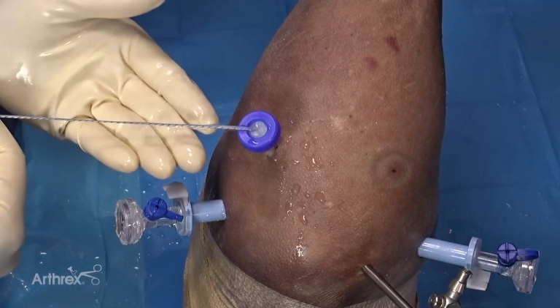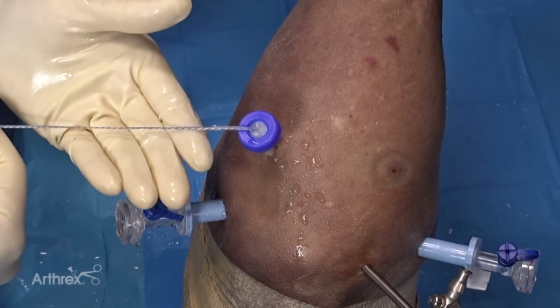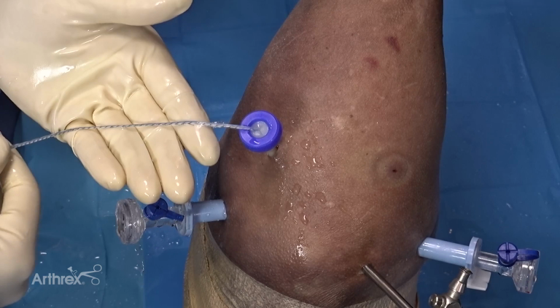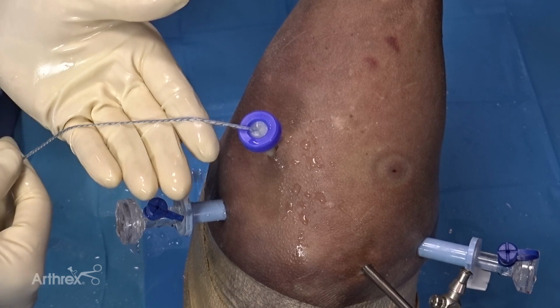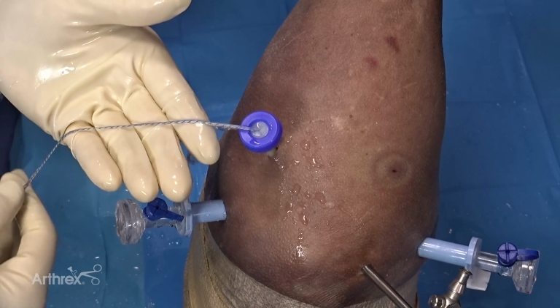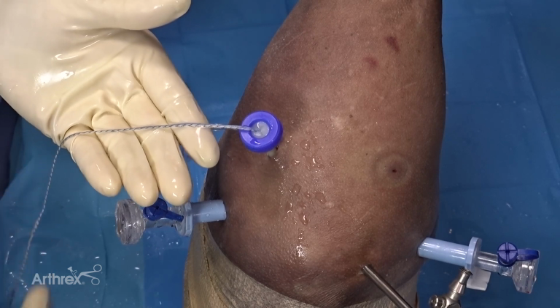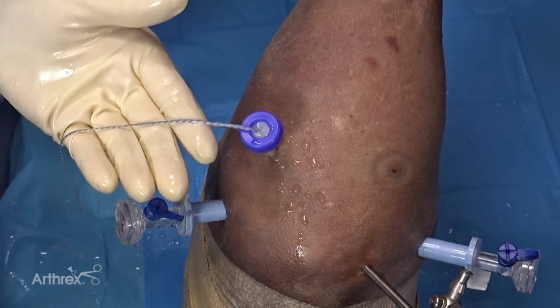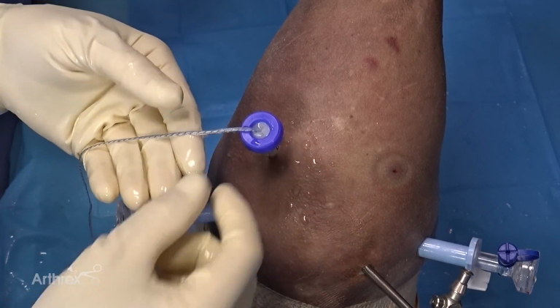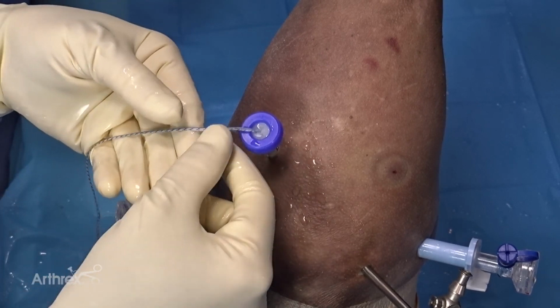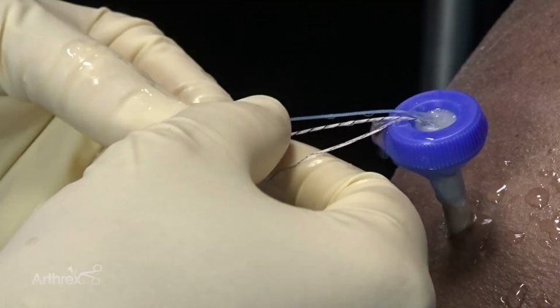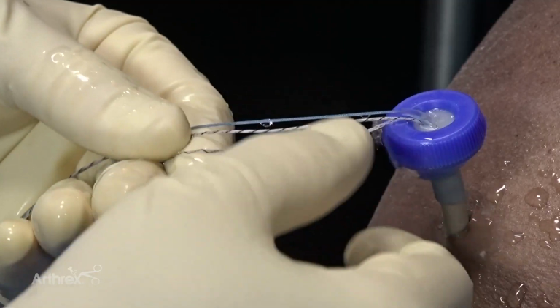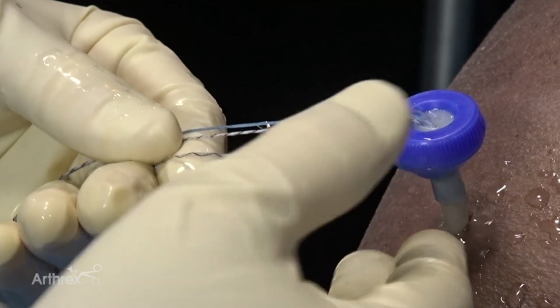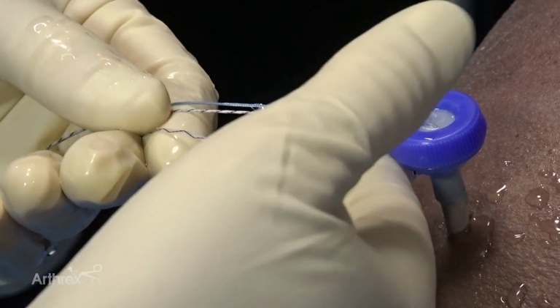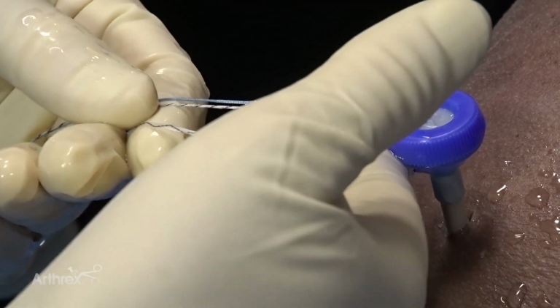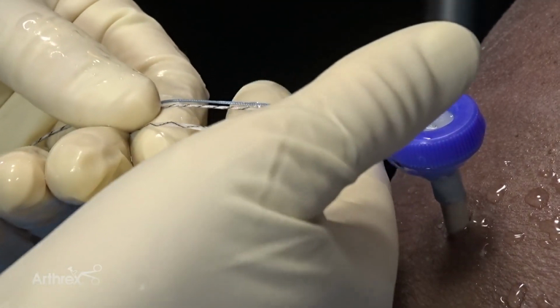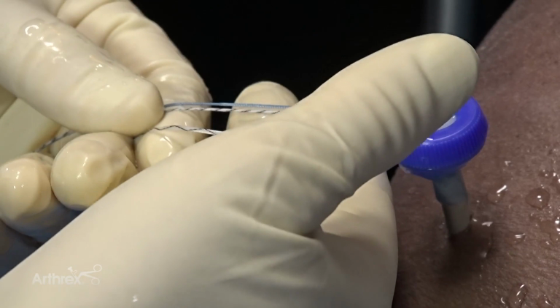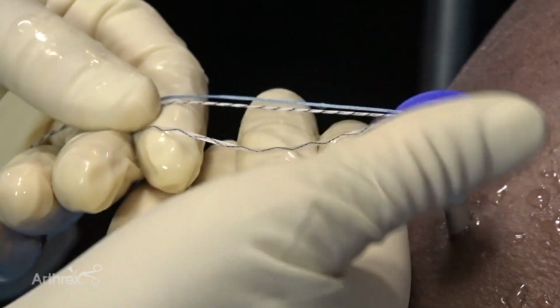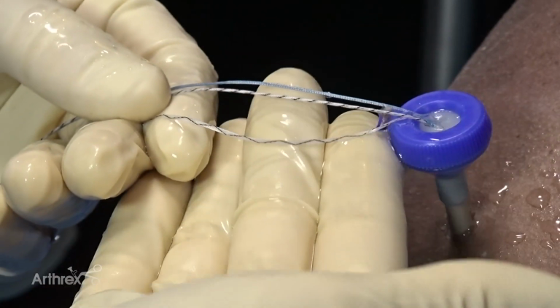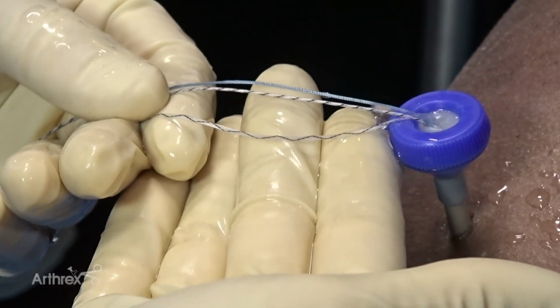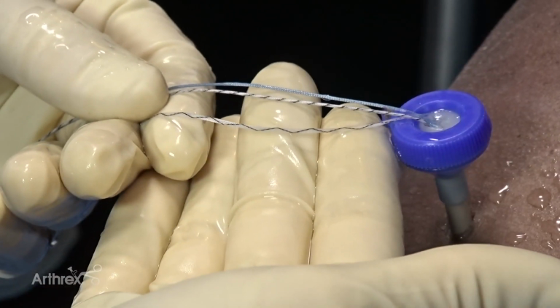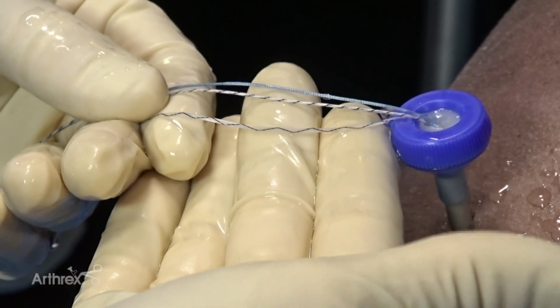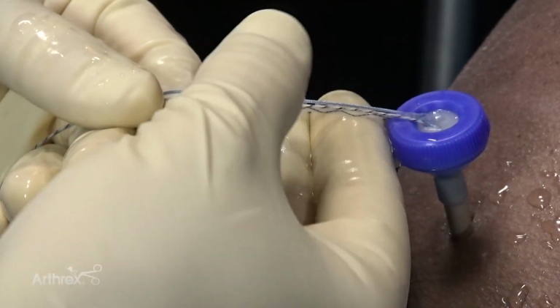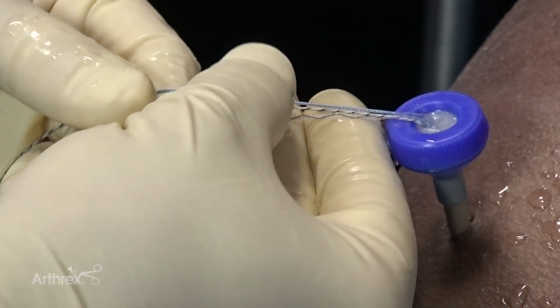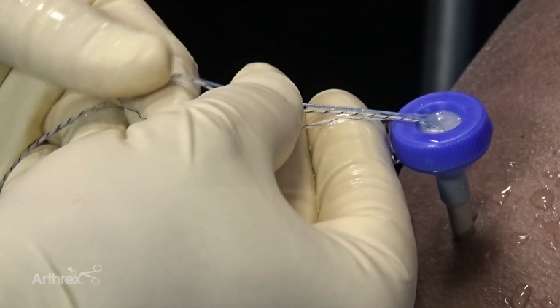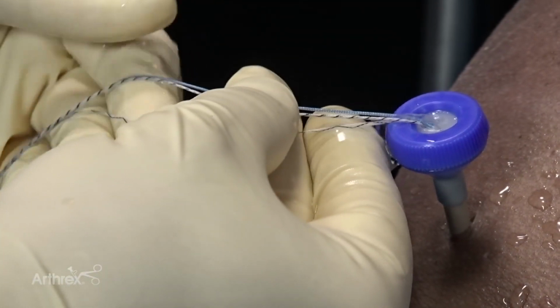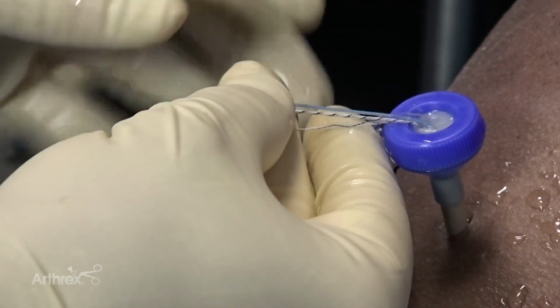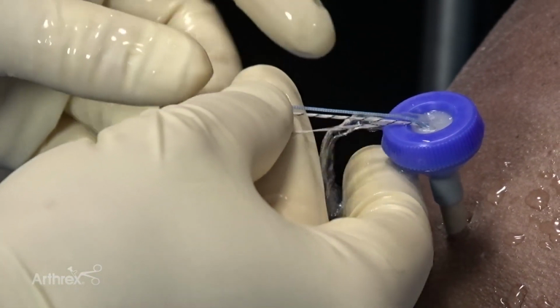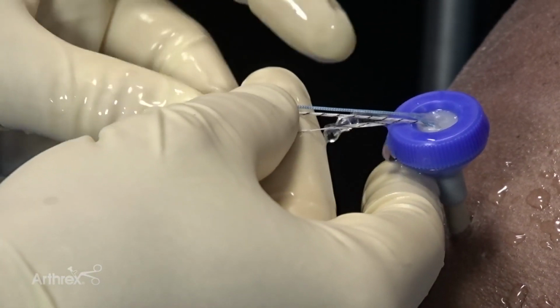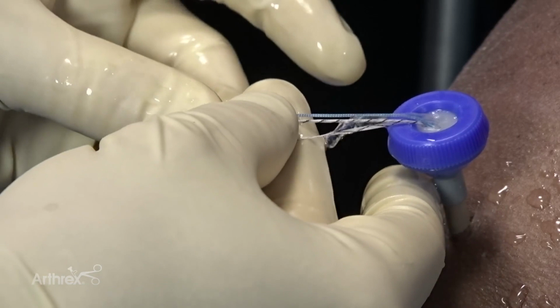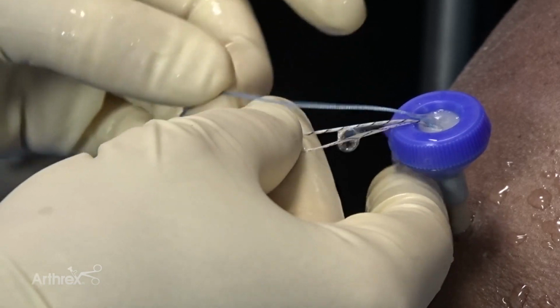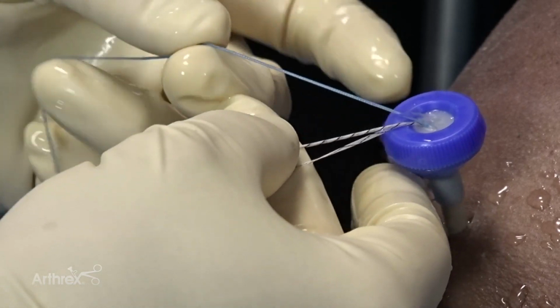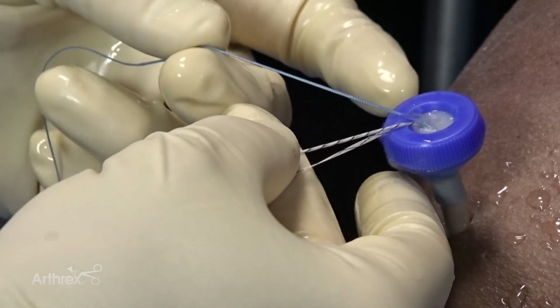After our anchor is set securely, we'll separate our sutures. You can appreciate the repair stitch, which is dark blue, and the shuttle link, which is tiger. We'll set aside the repair stitch and focus primarily on the shuttle link.